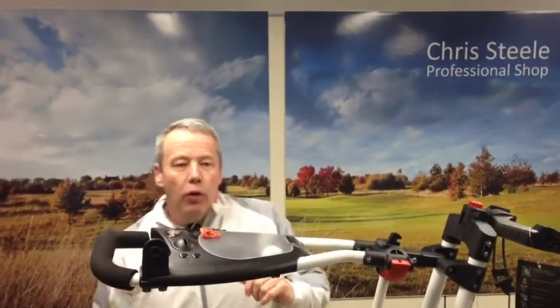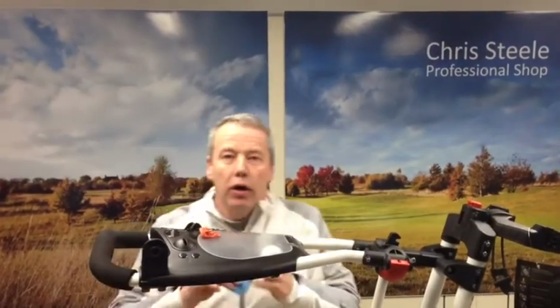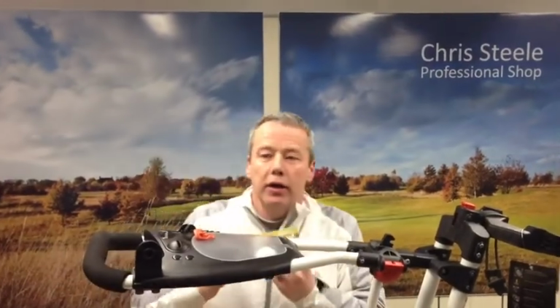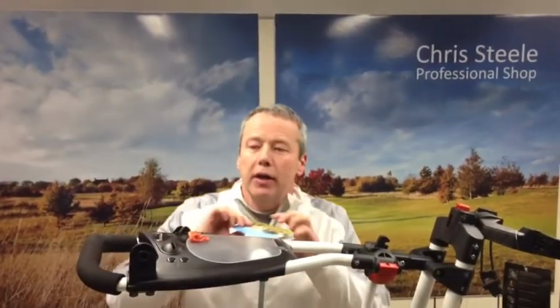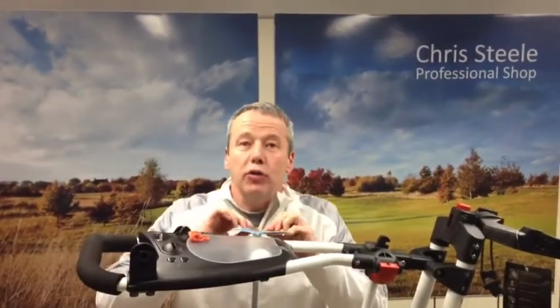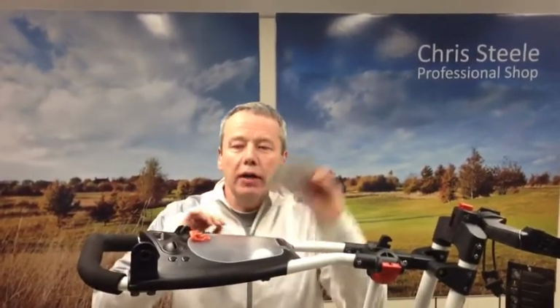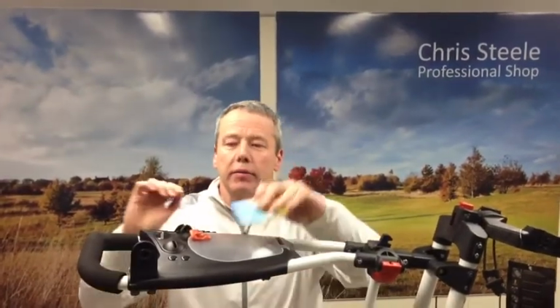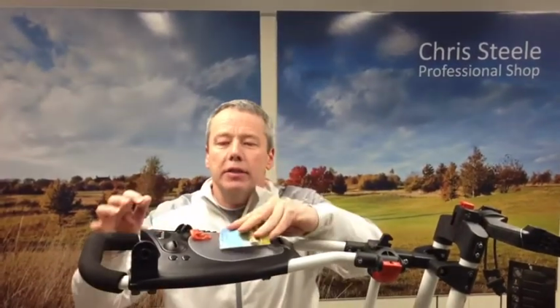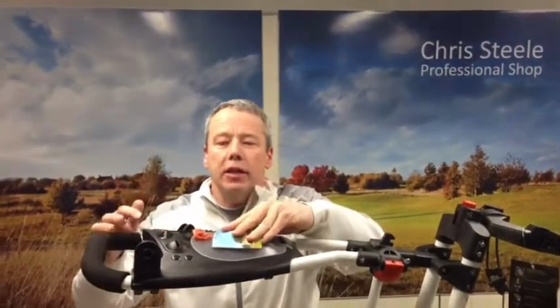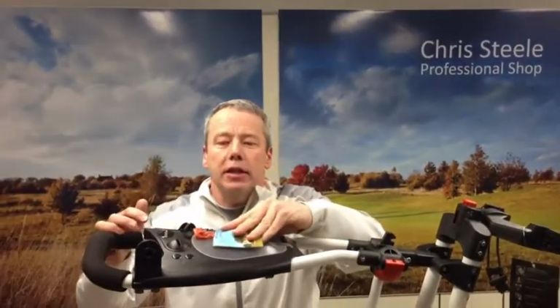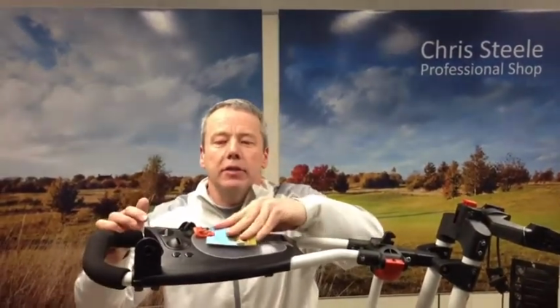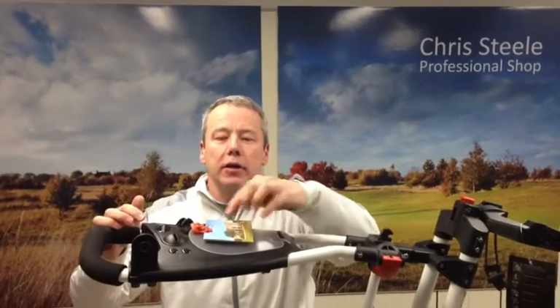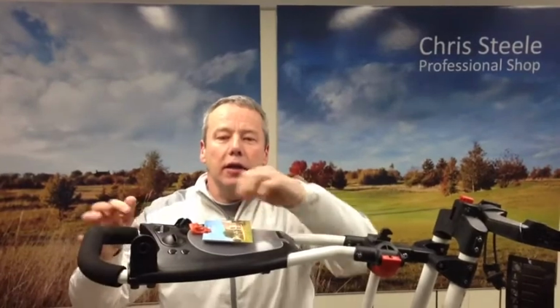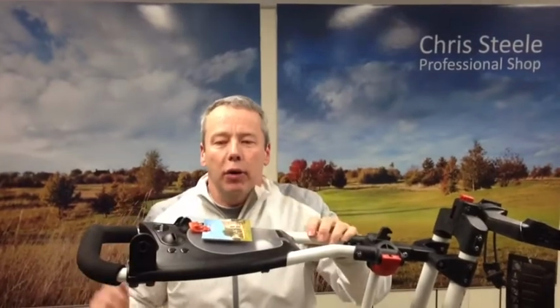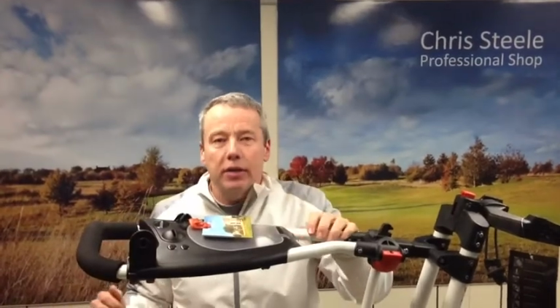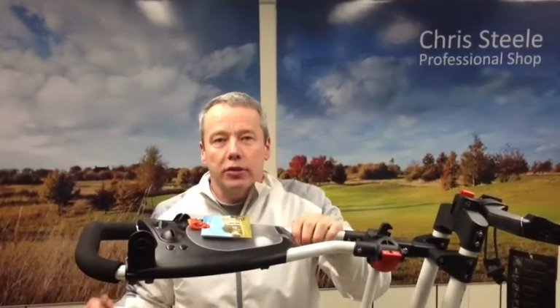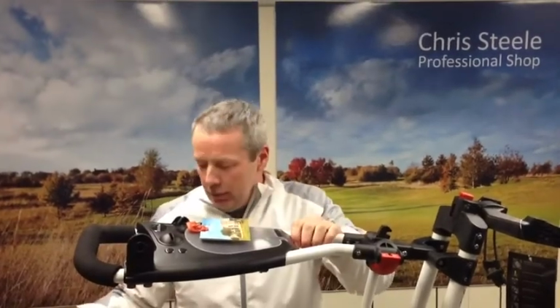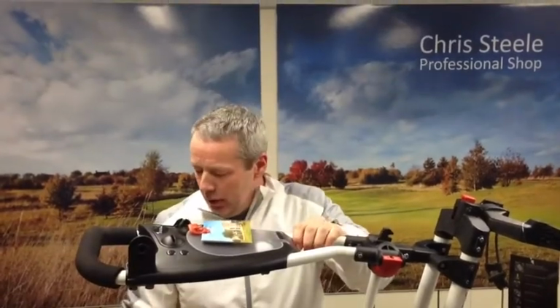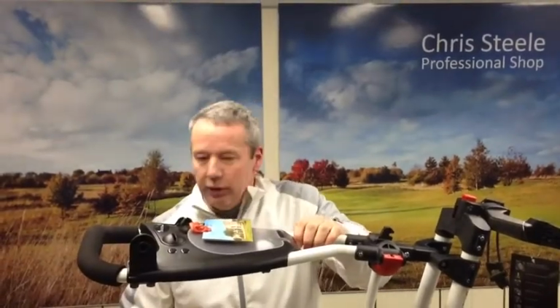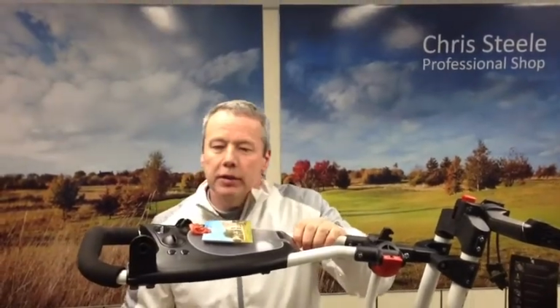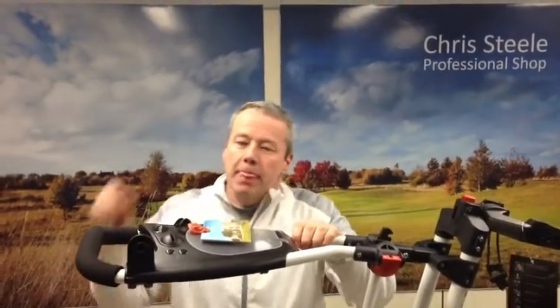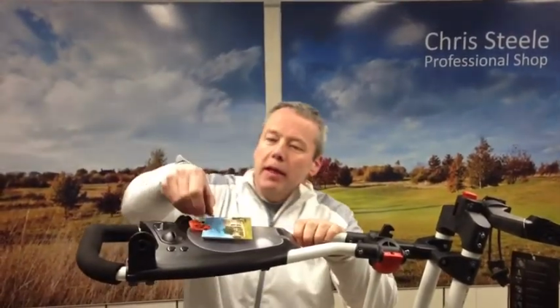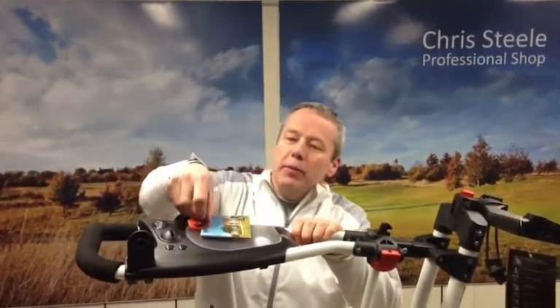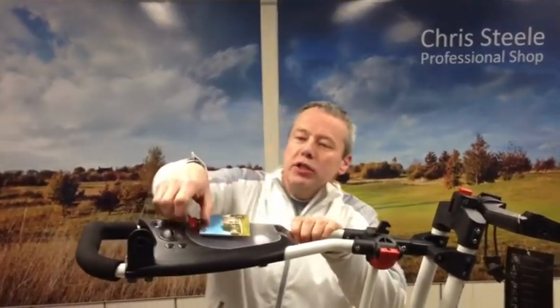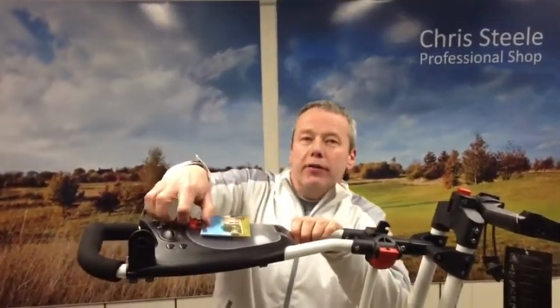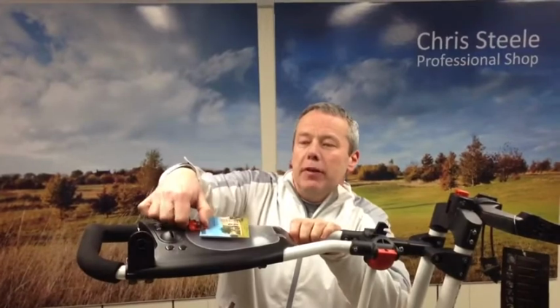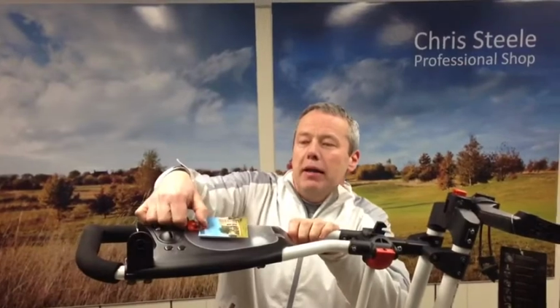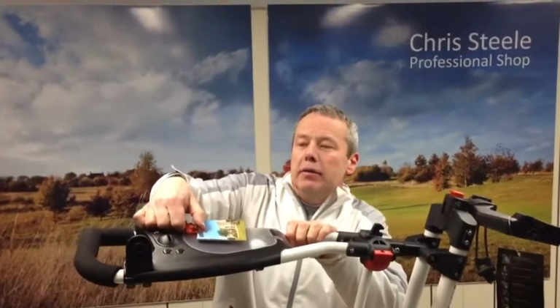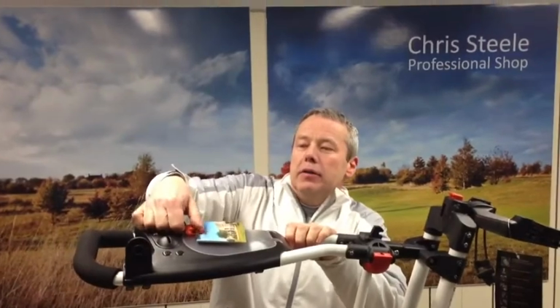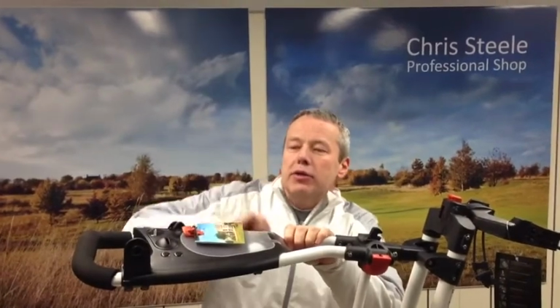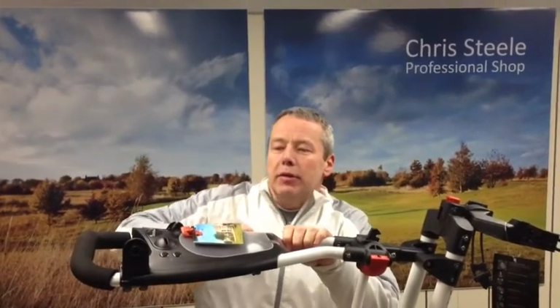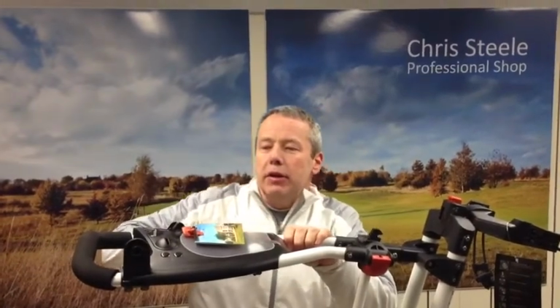For your scorecard, that sits nicely into the little clip holder there so the scorecard won't blow away in the wind. And then we've got a position here for the pen or pencil to clip into place.